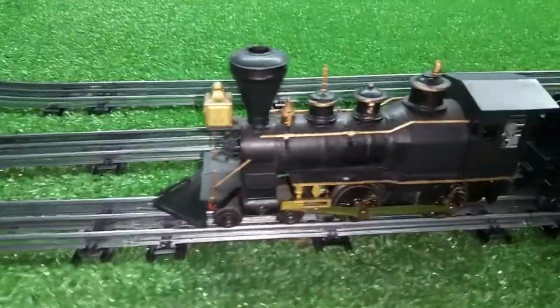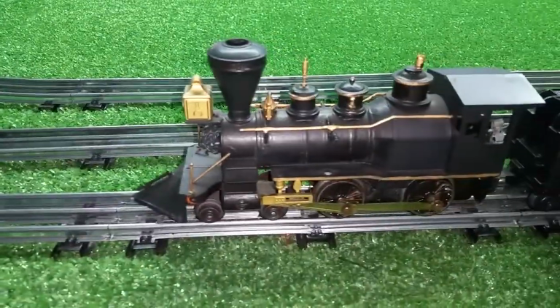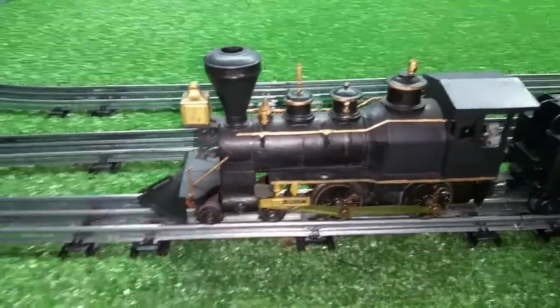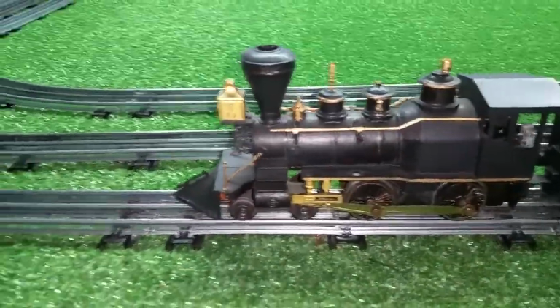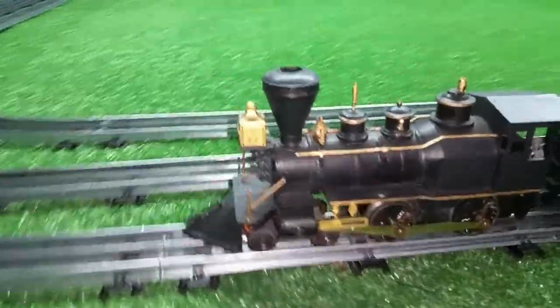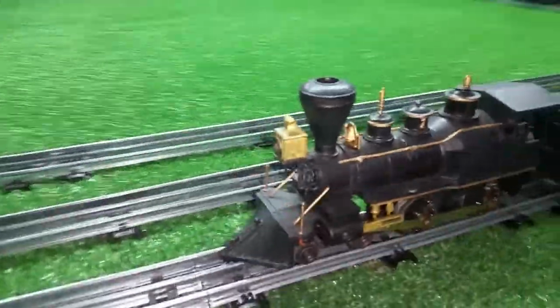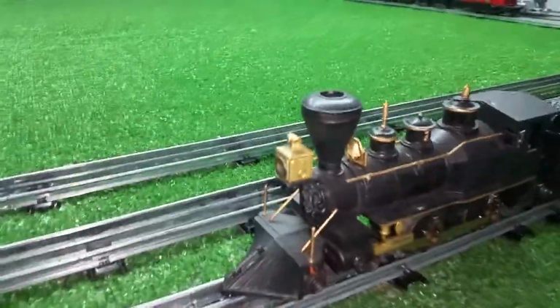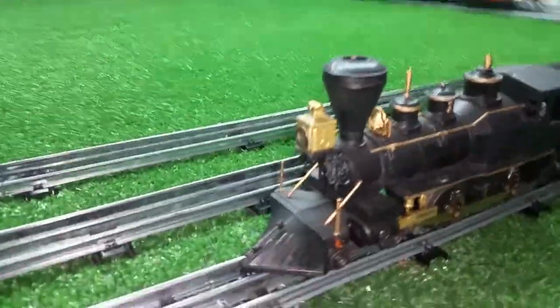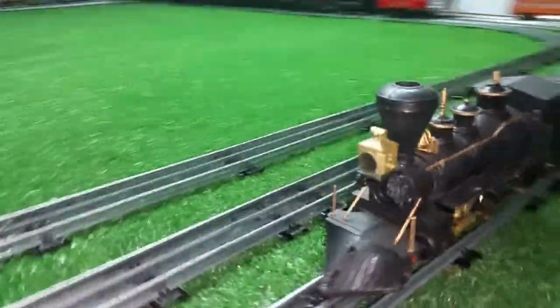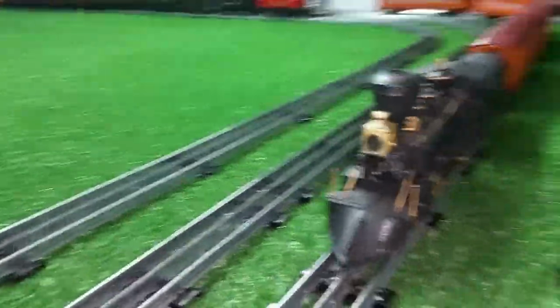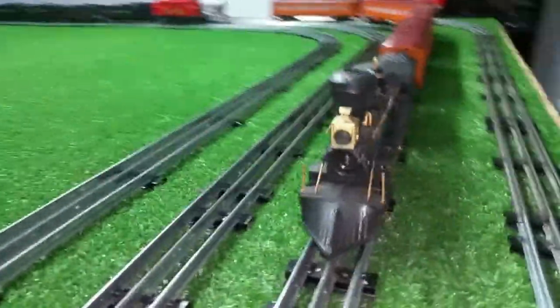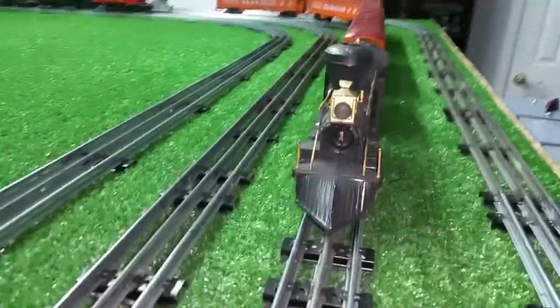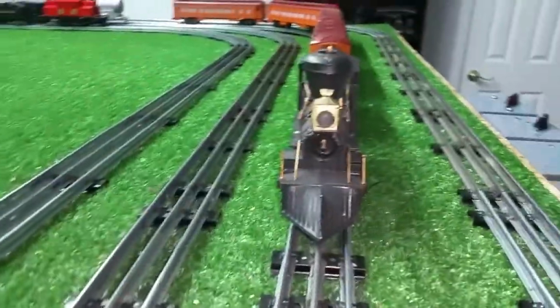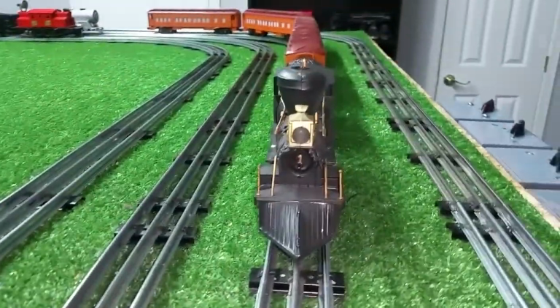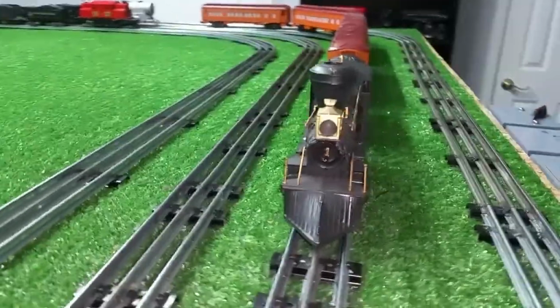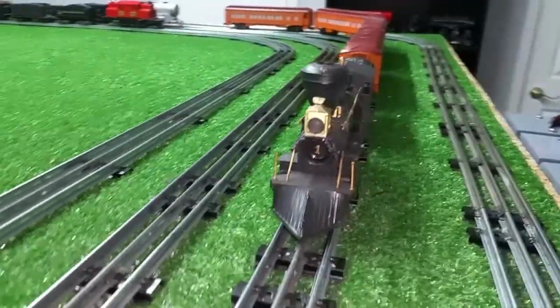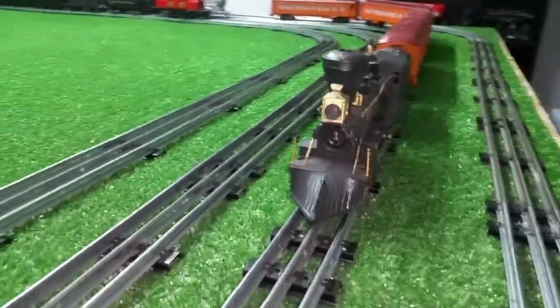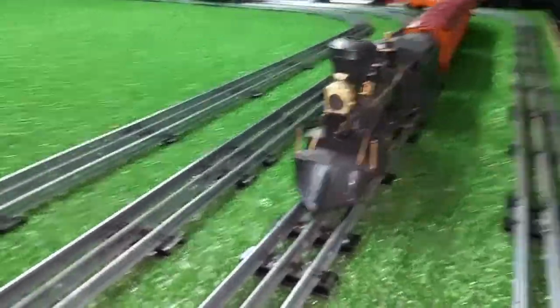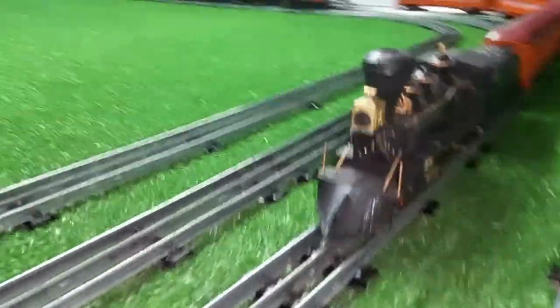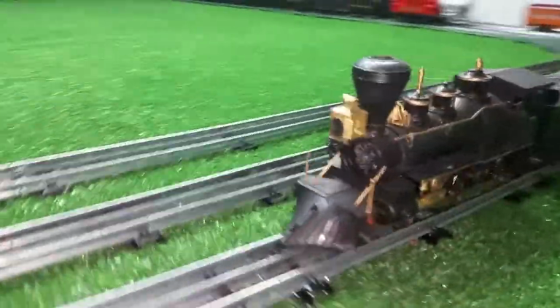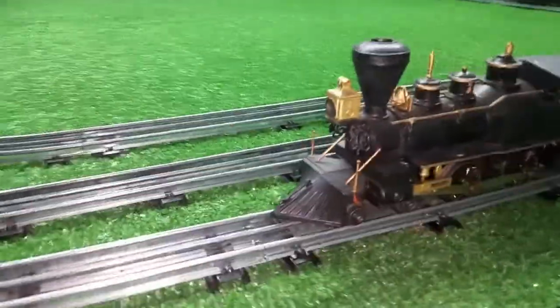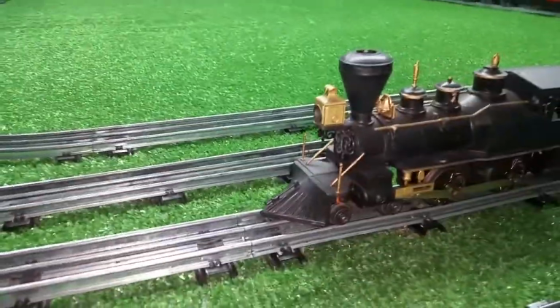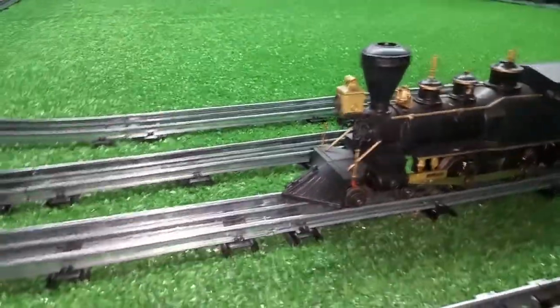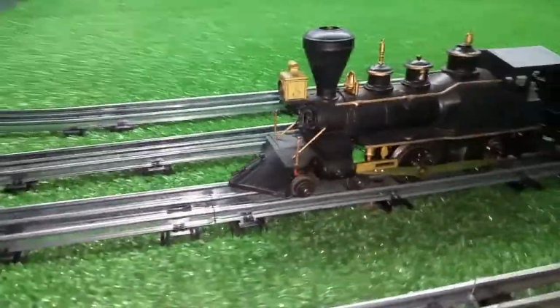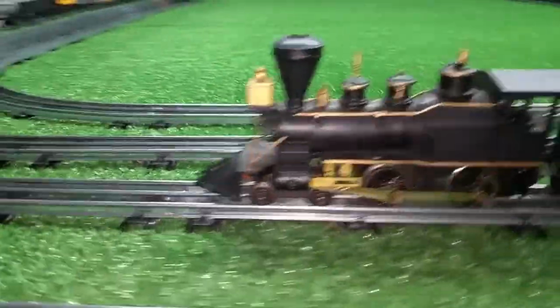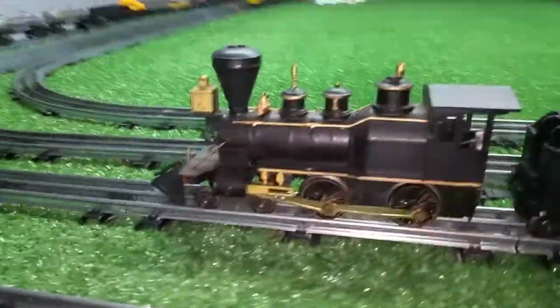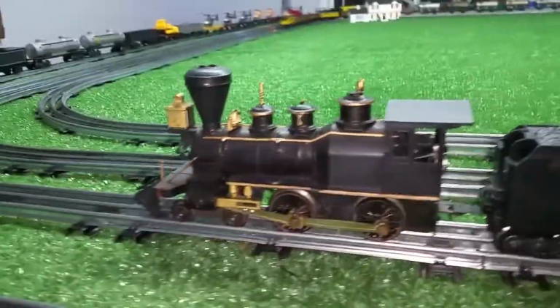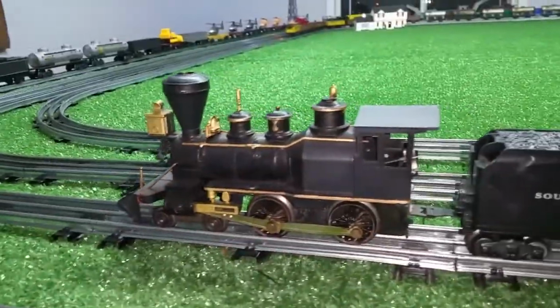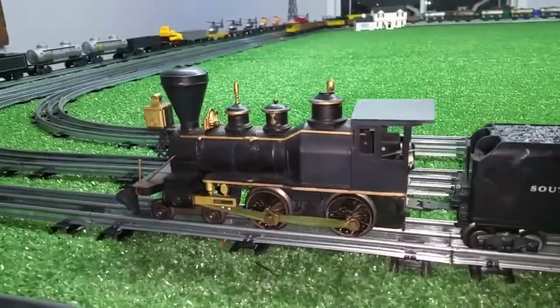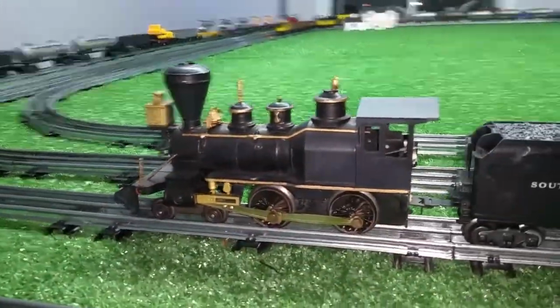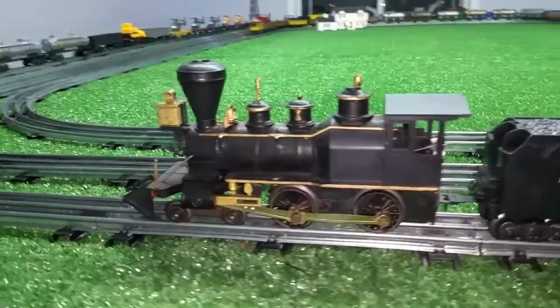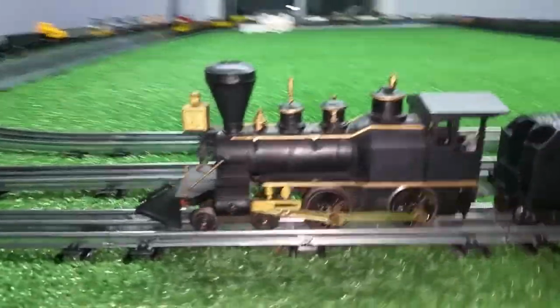This is also a smoker. I haven't tested the smoke yet — I just got this about three hours ago and just got it on the rail and running.